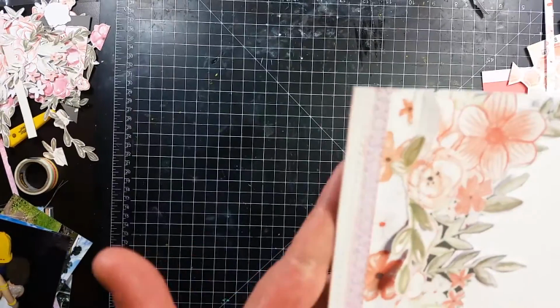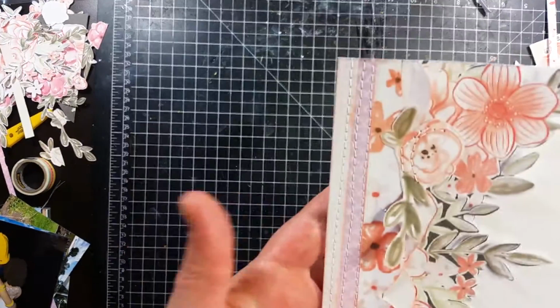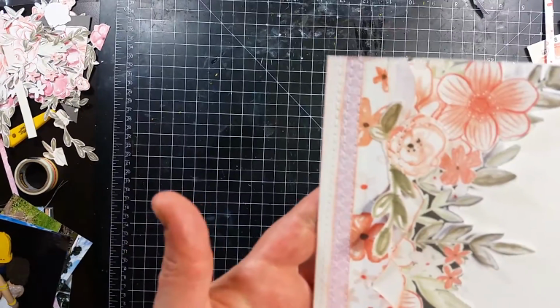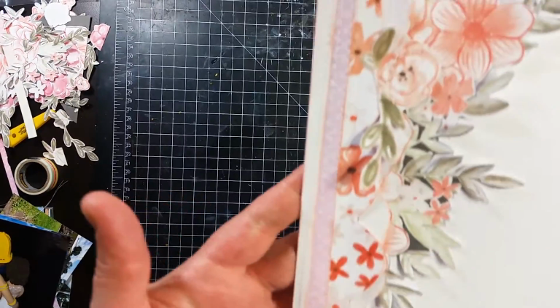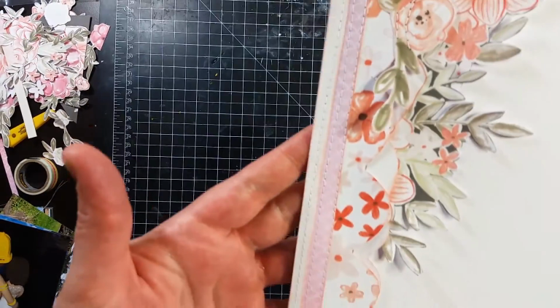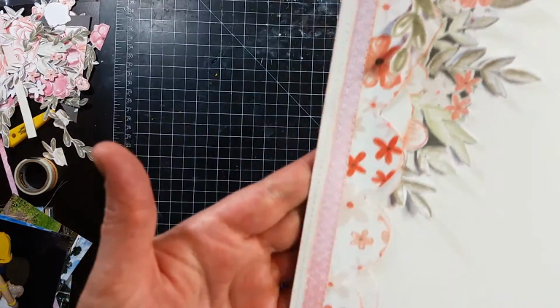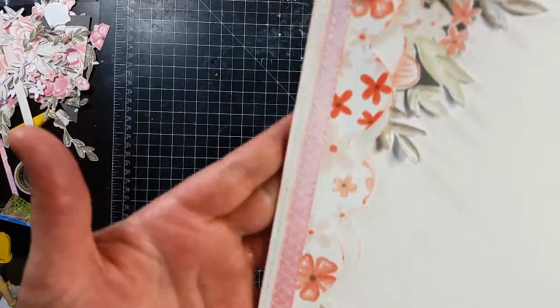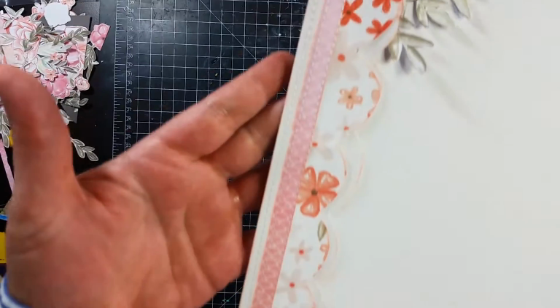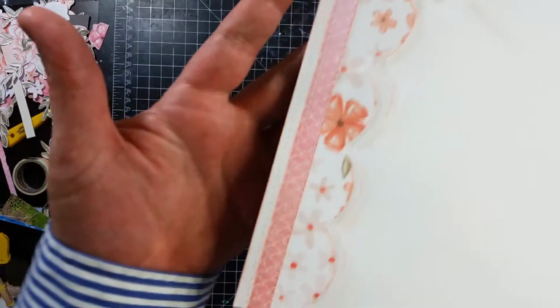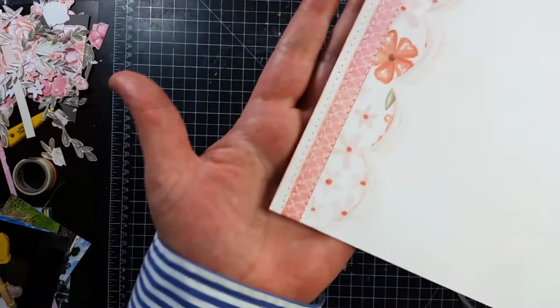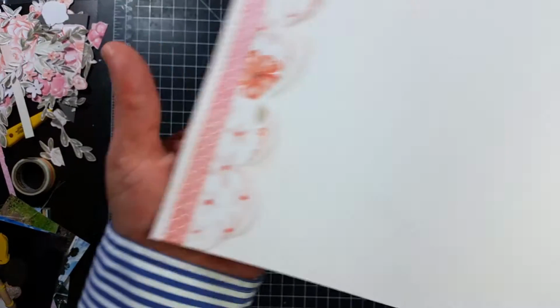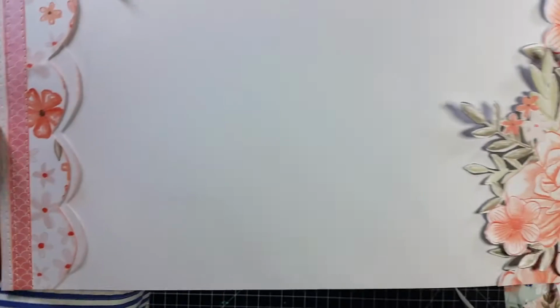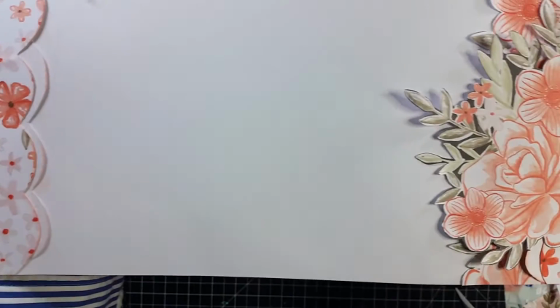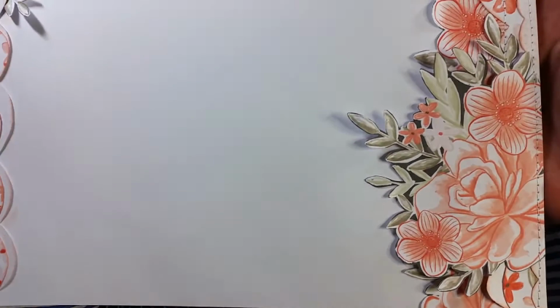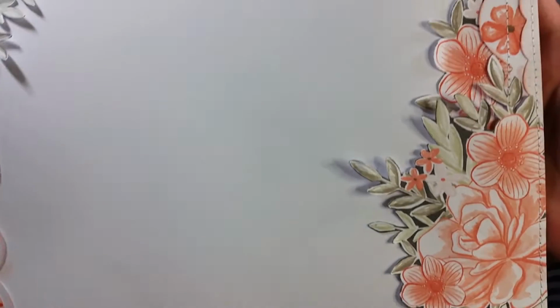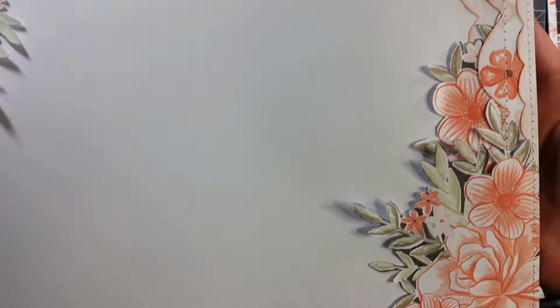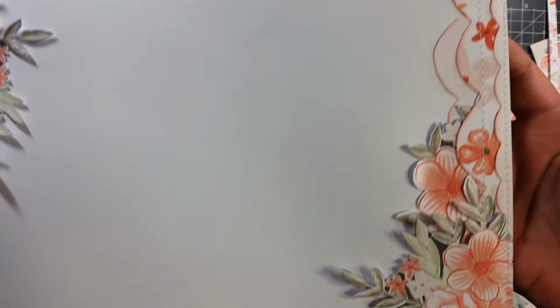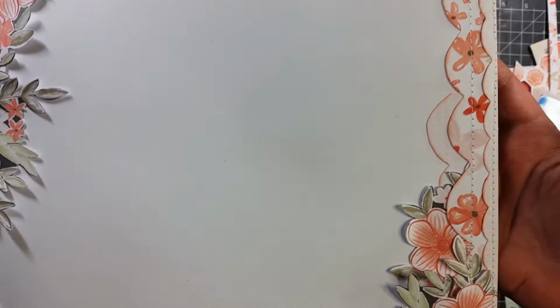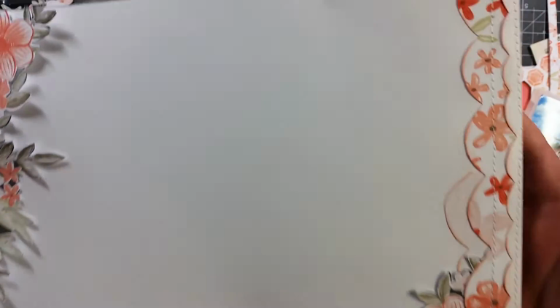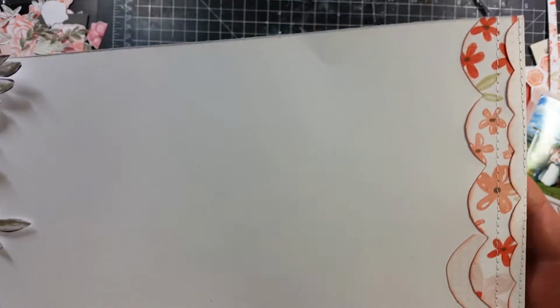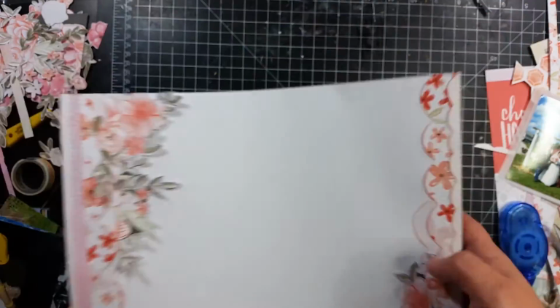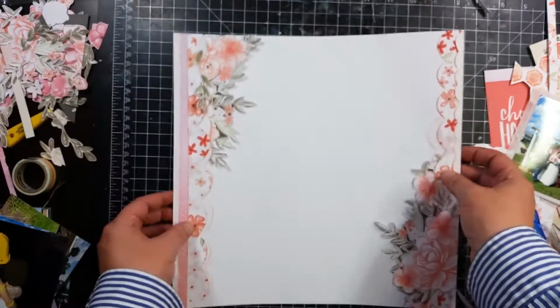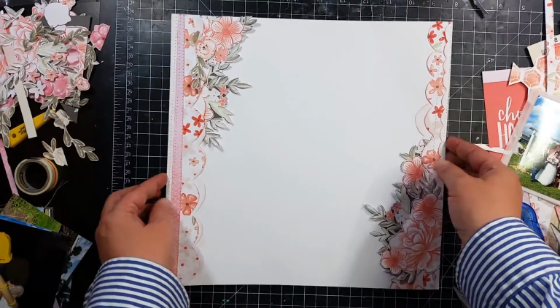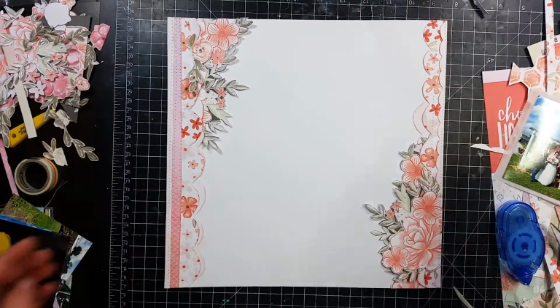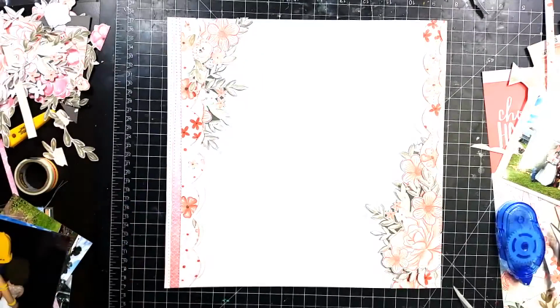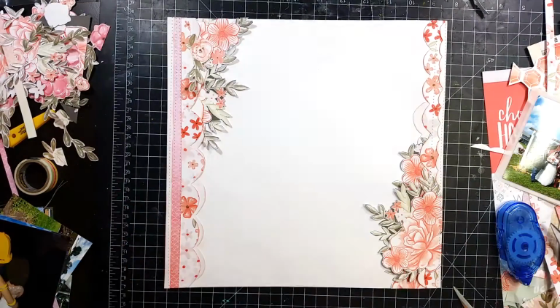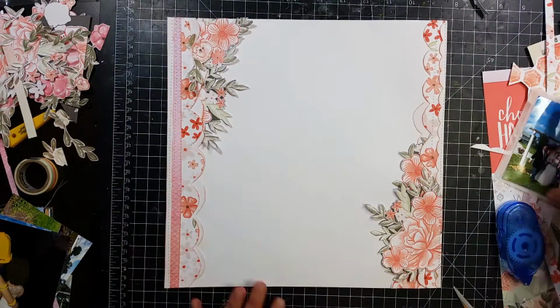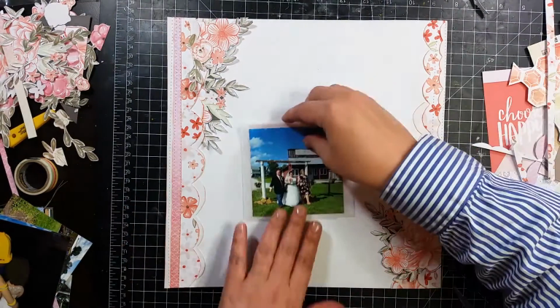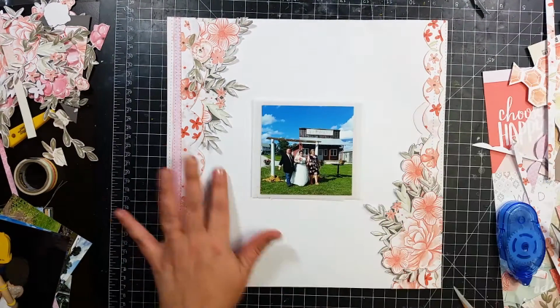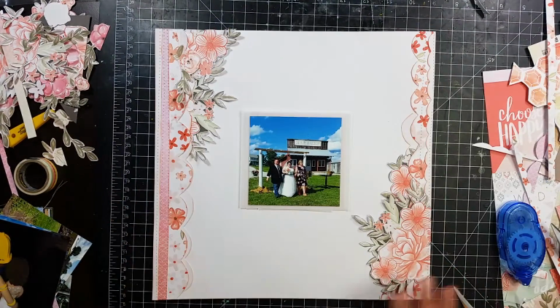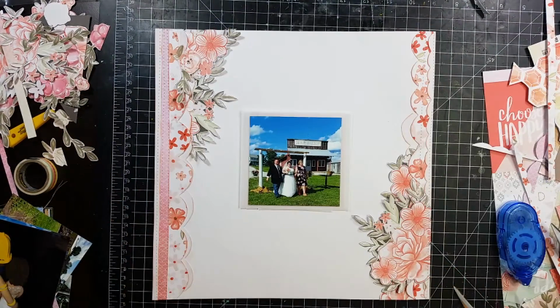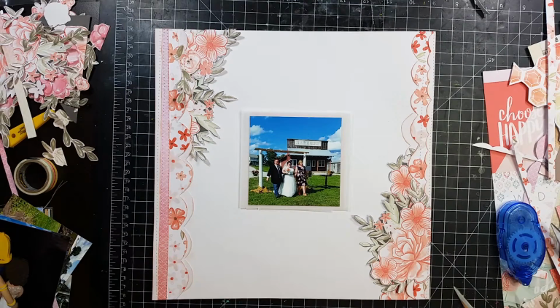So here is the stitching that I did on this layout. I really like how those fussy cut leaves came out — these are really nice. I like how they kind of stick up a little bit. They're pretty cool.